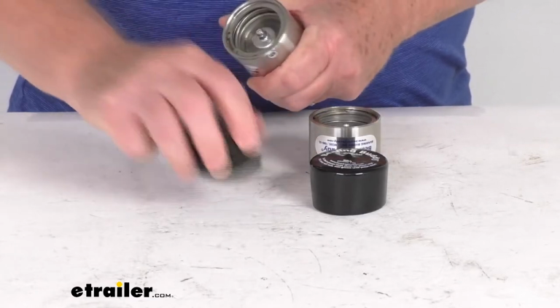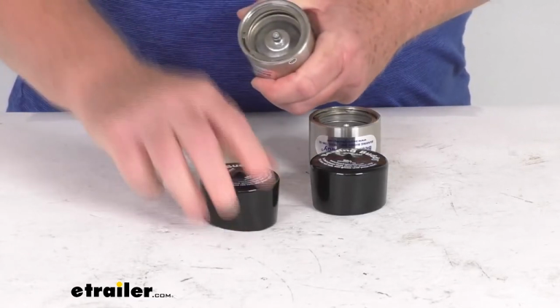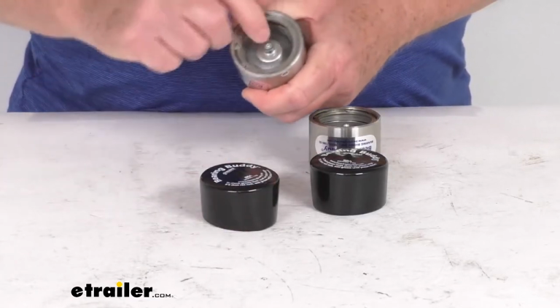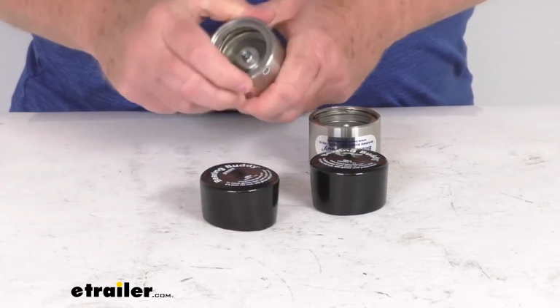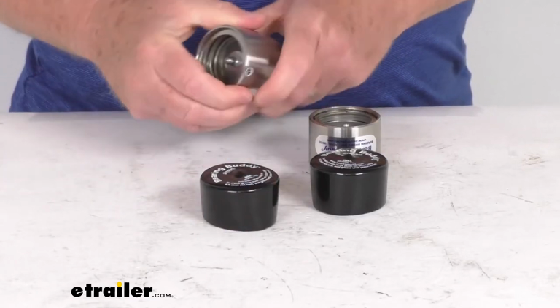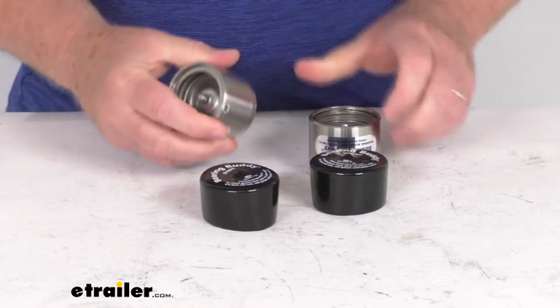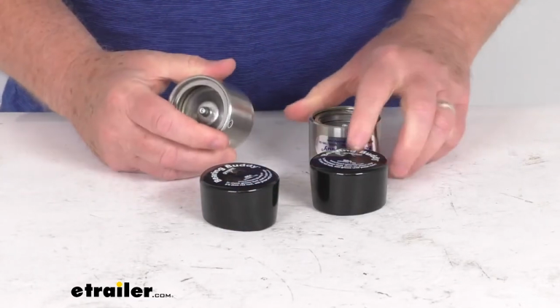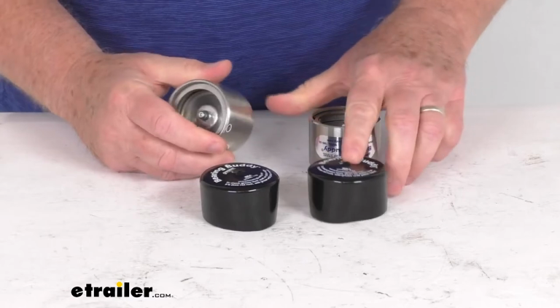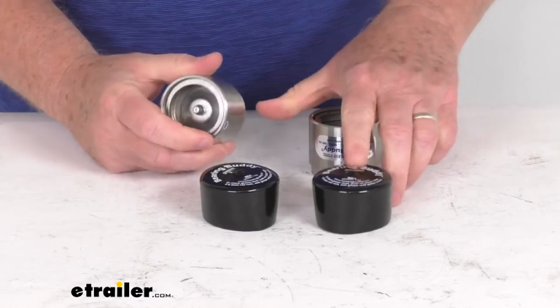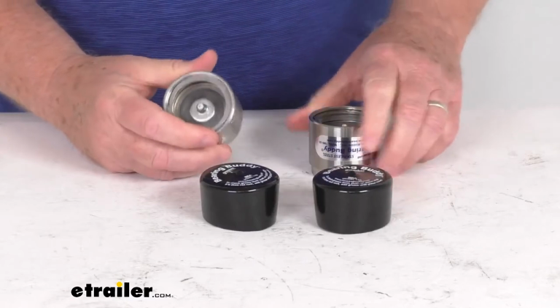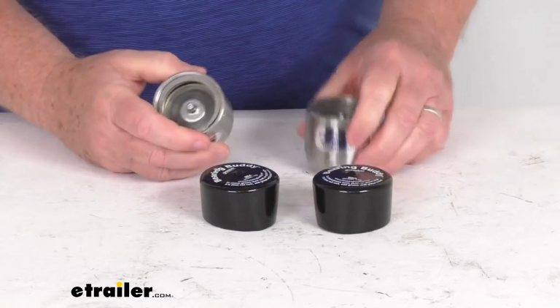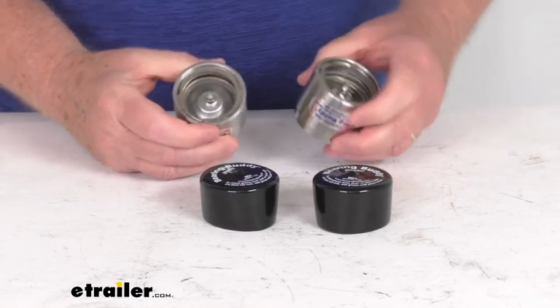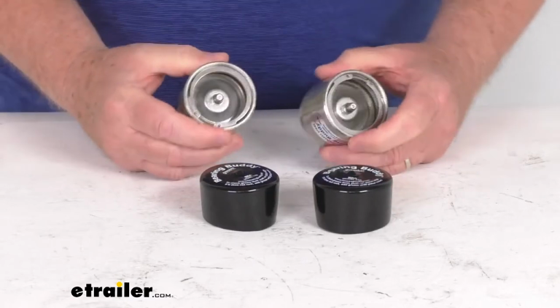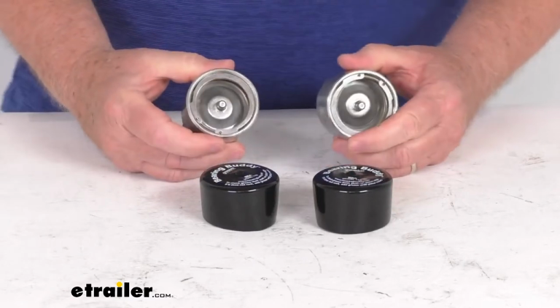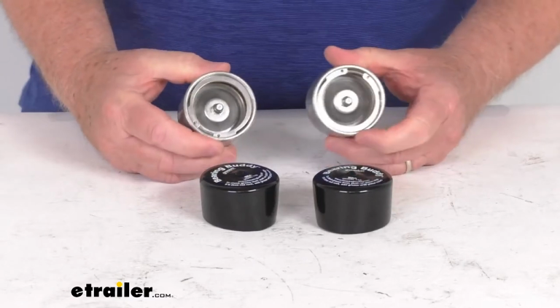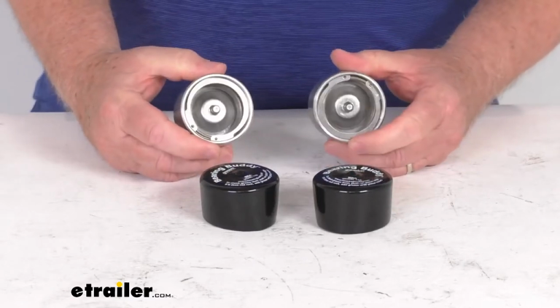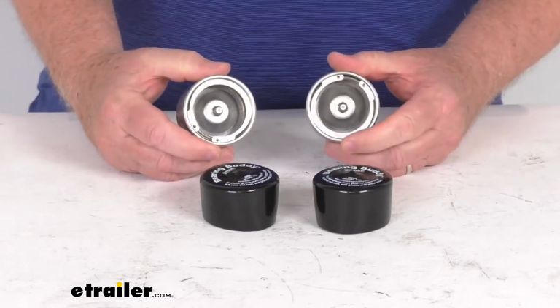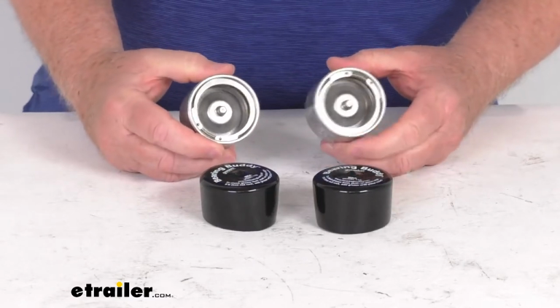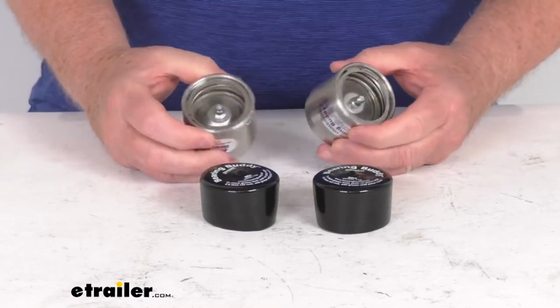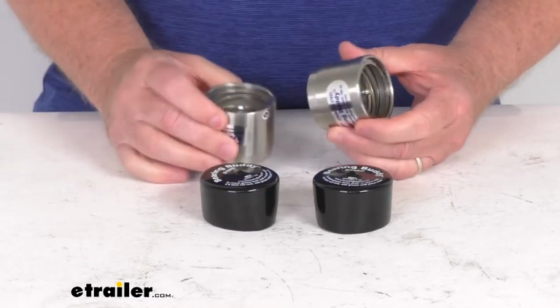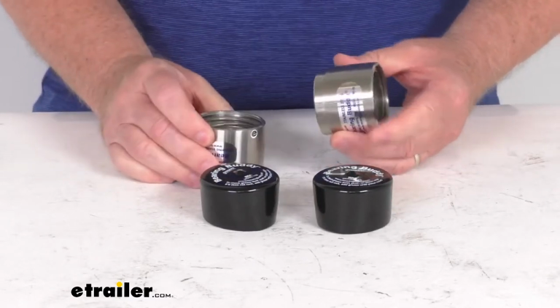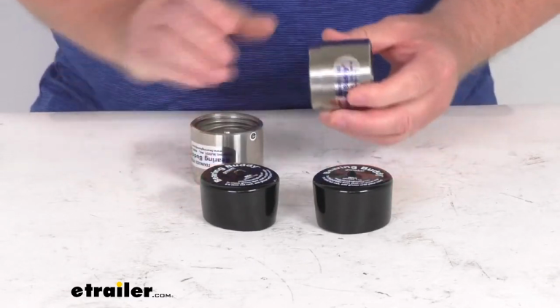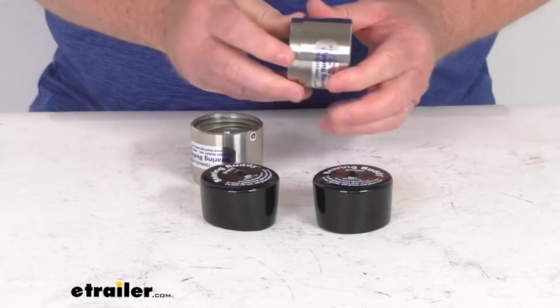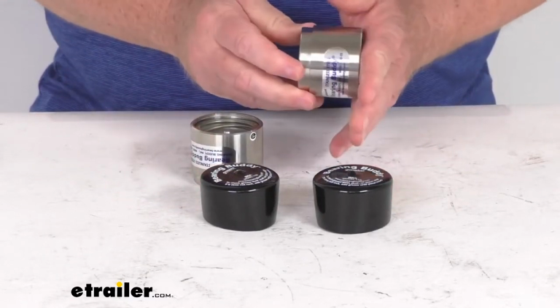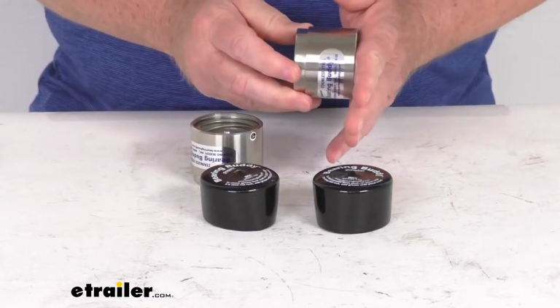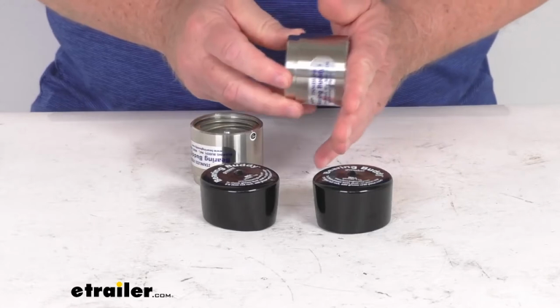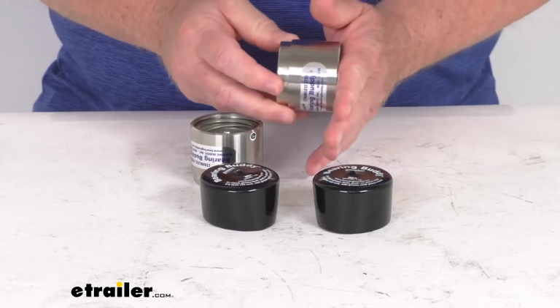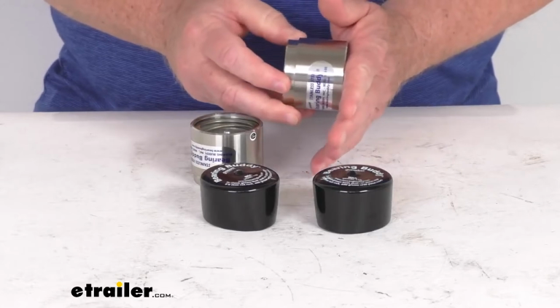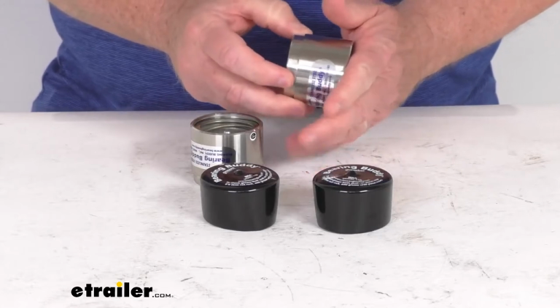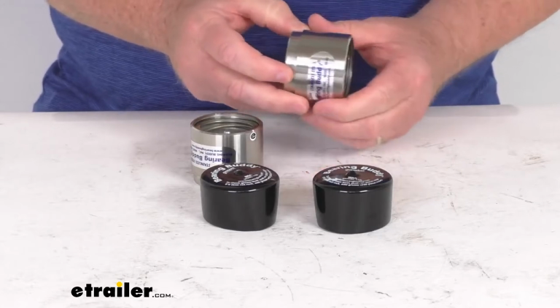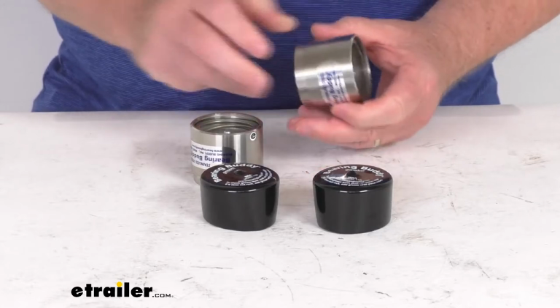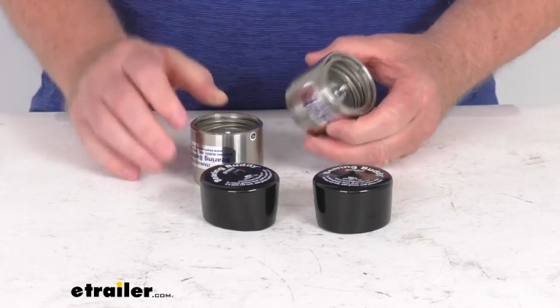Now to install these, they install easily by placing them on your hub and then using a block of wood against the bearing body and tapping it into place with a hammer.